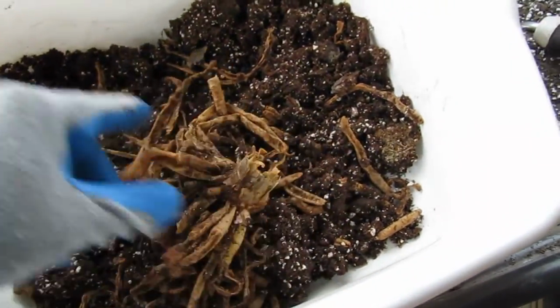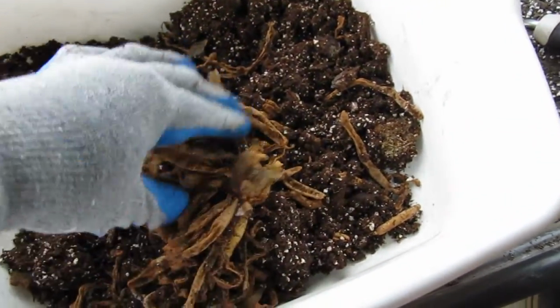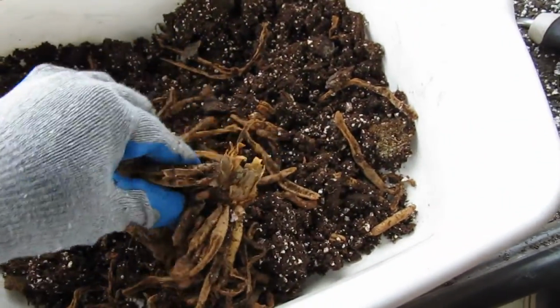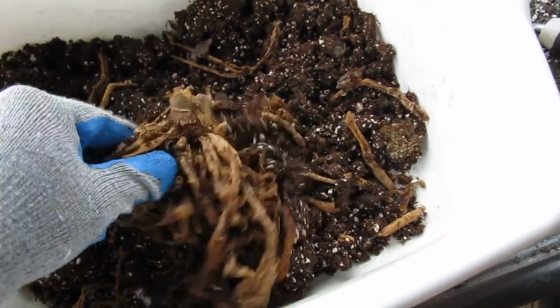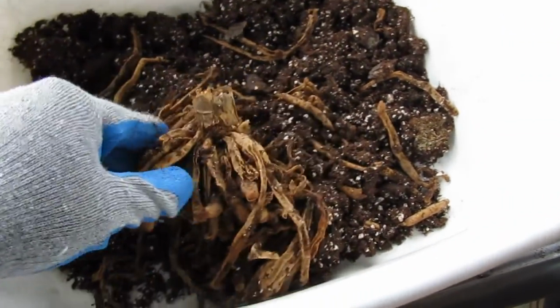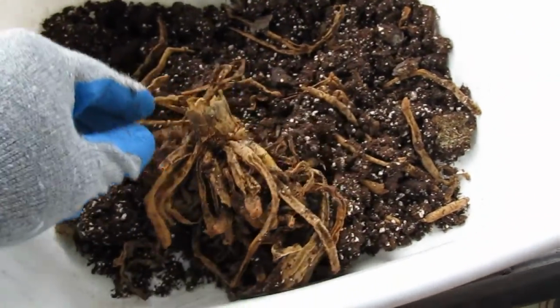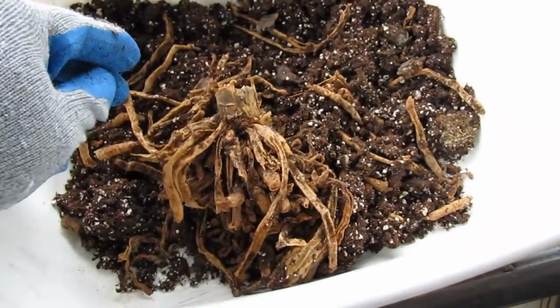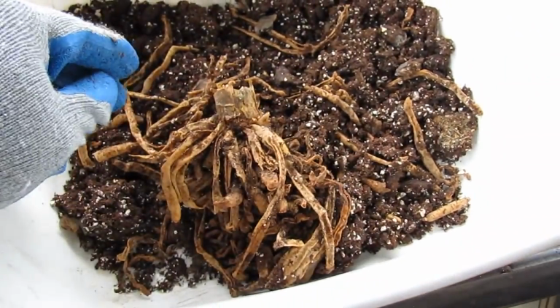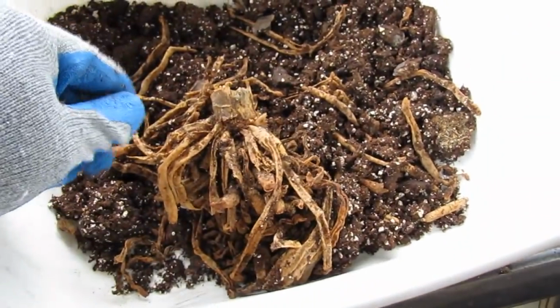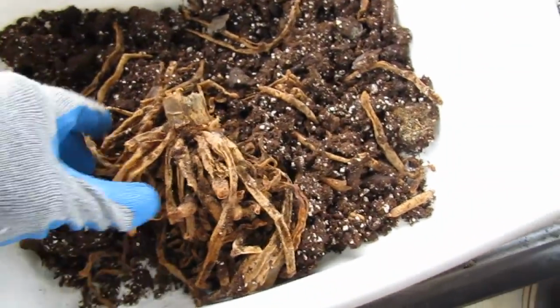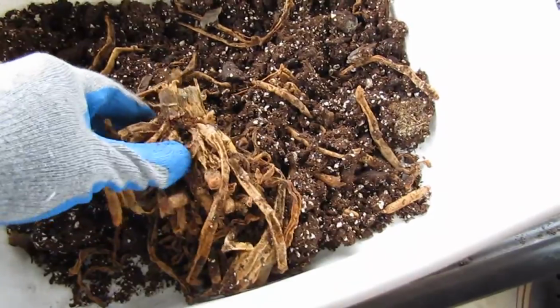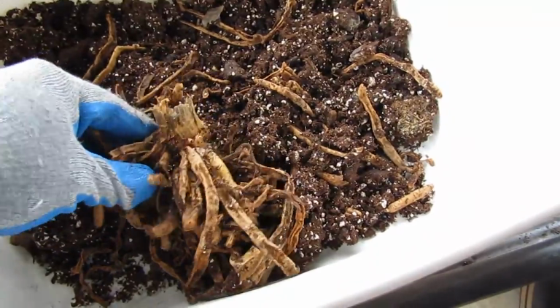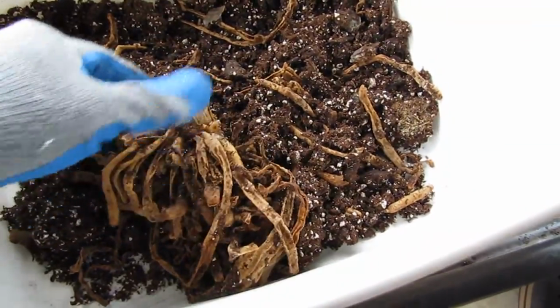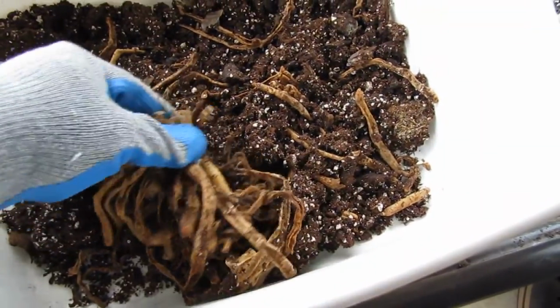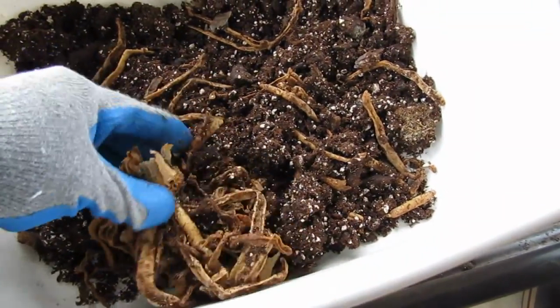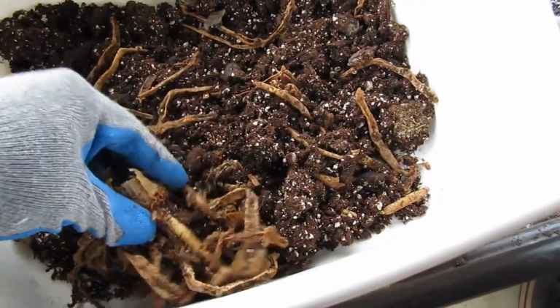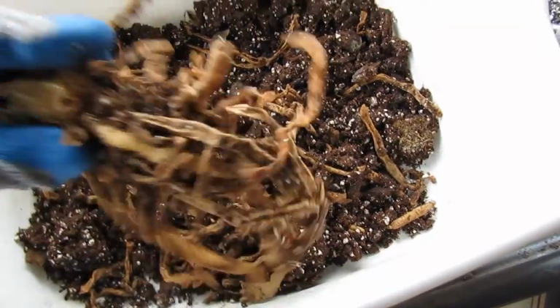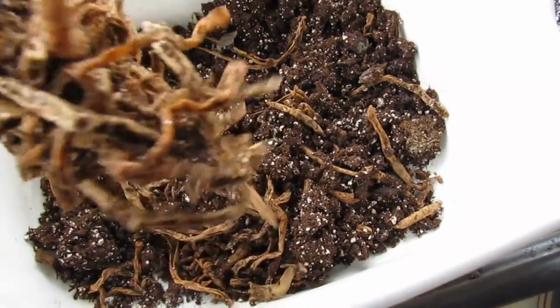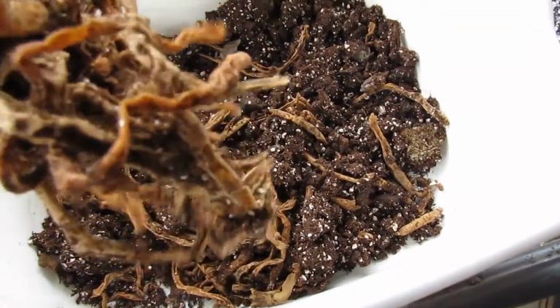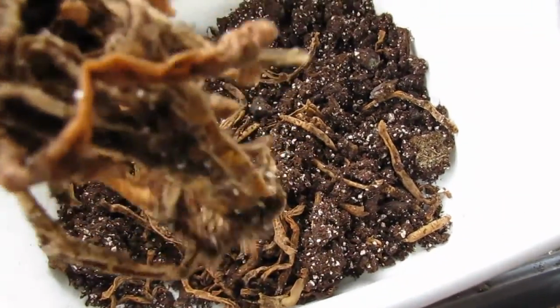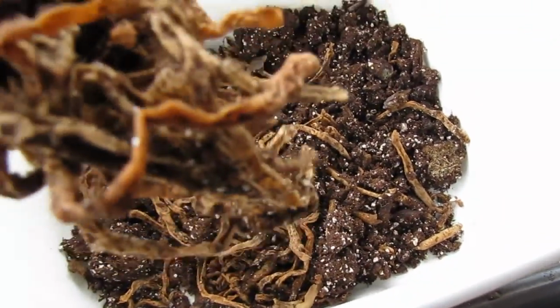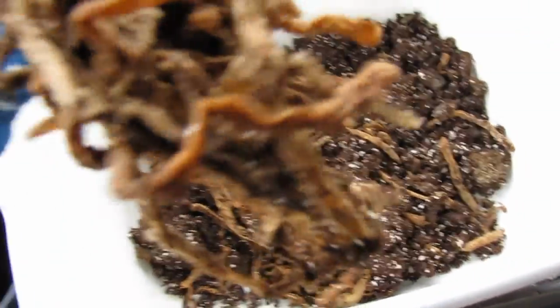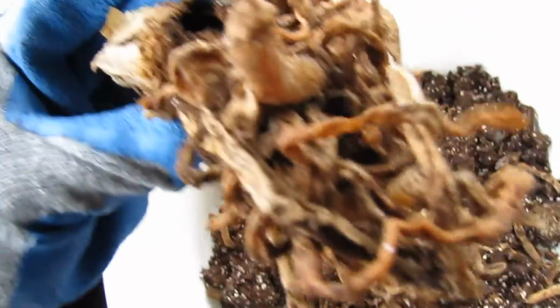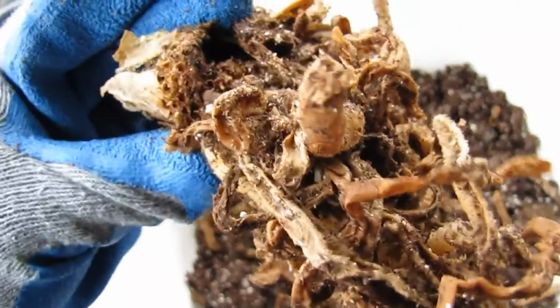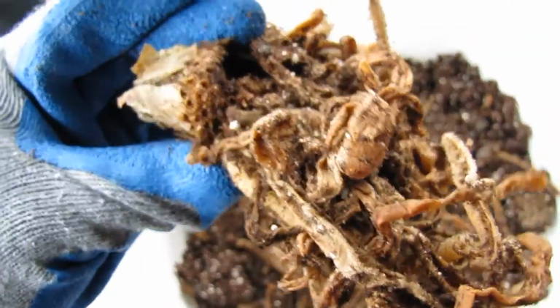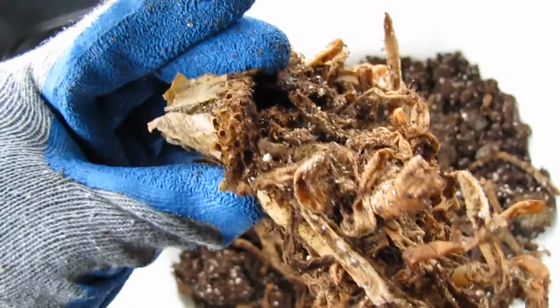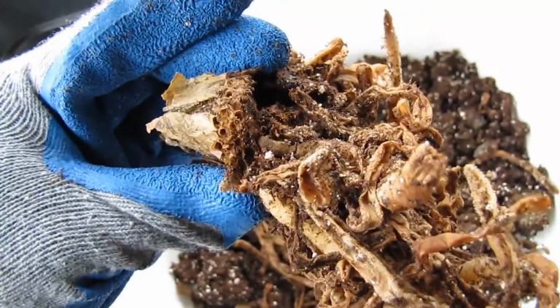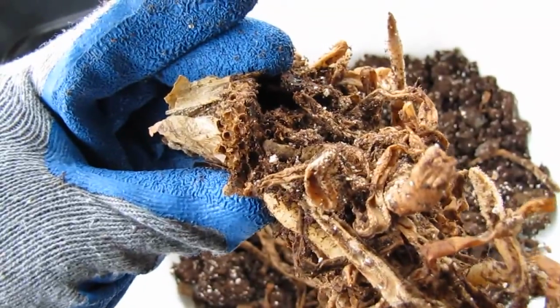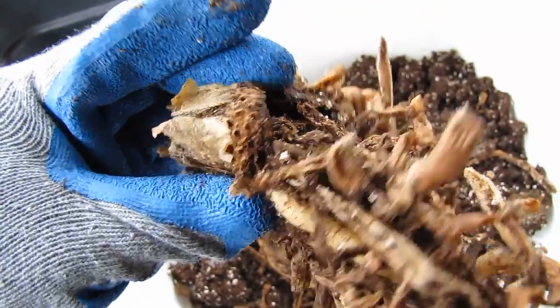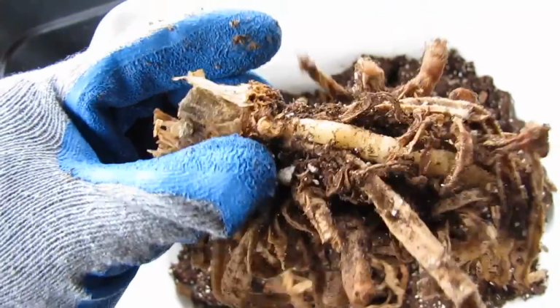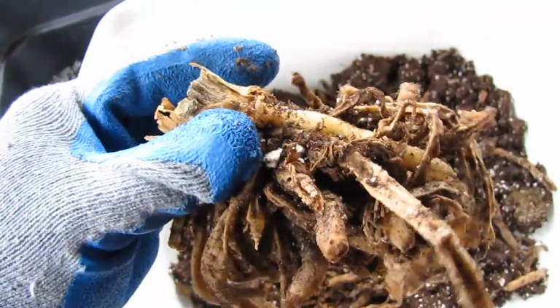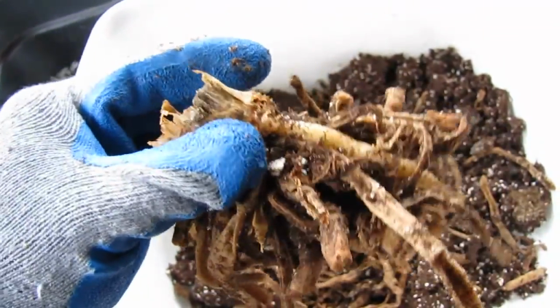This is how it looks. Here is a close up. Let's look at the others.